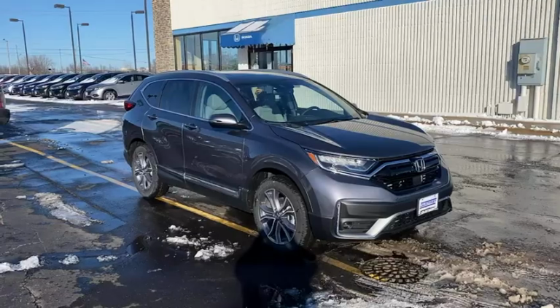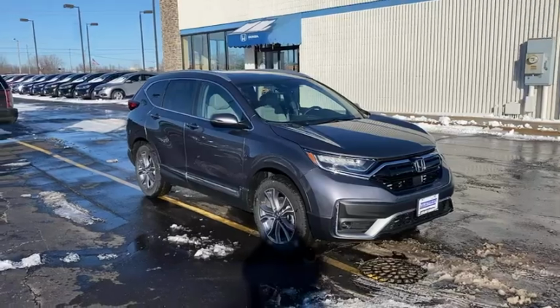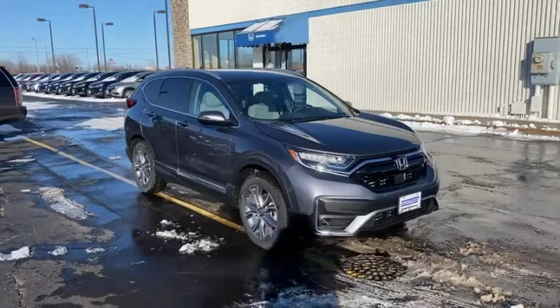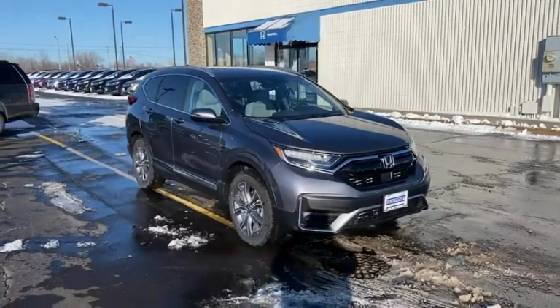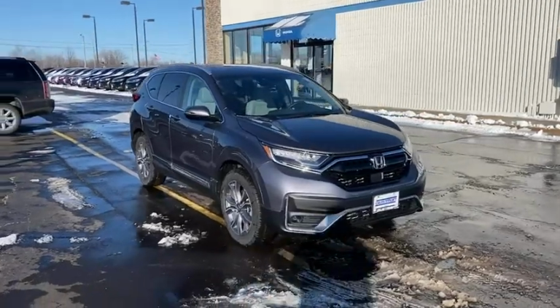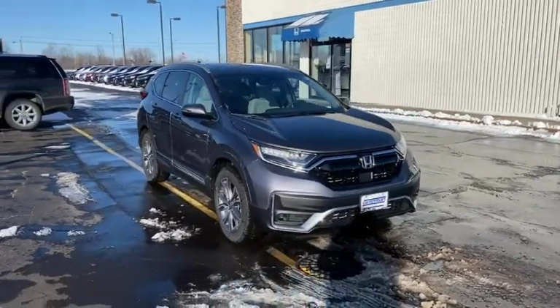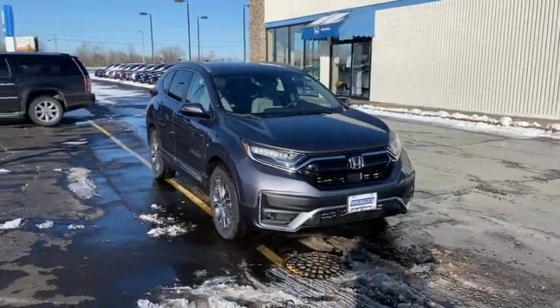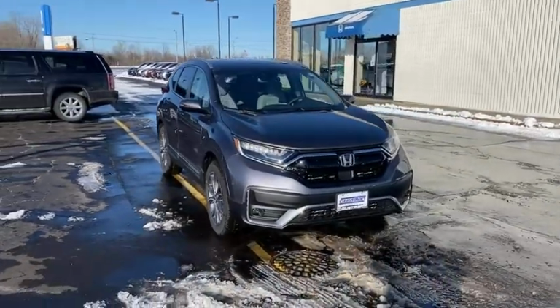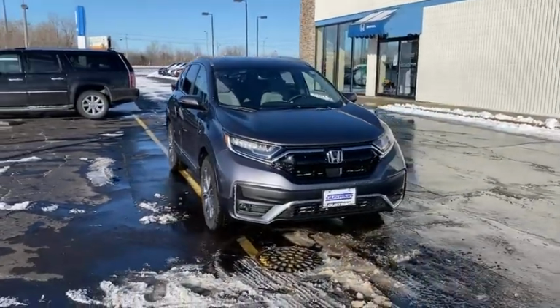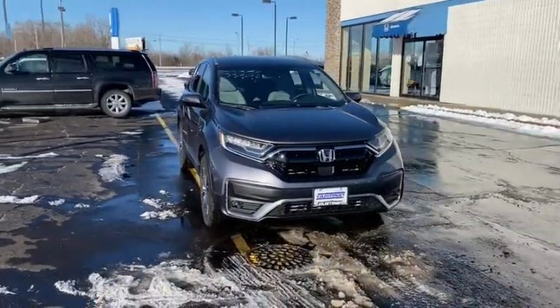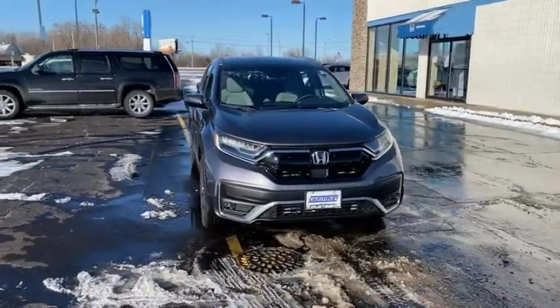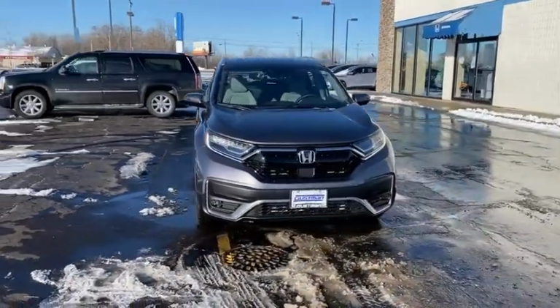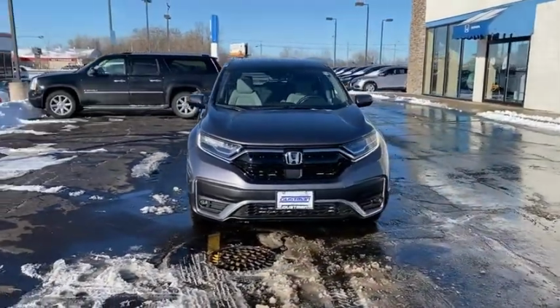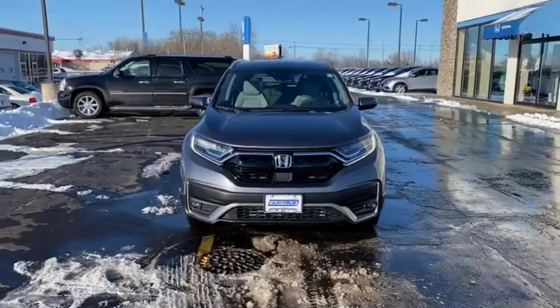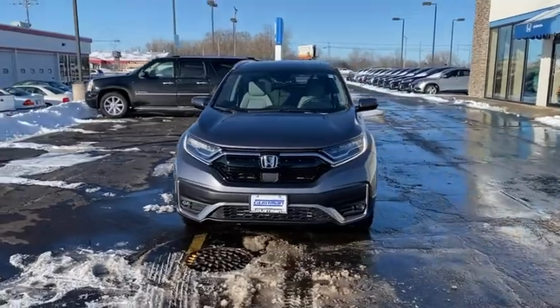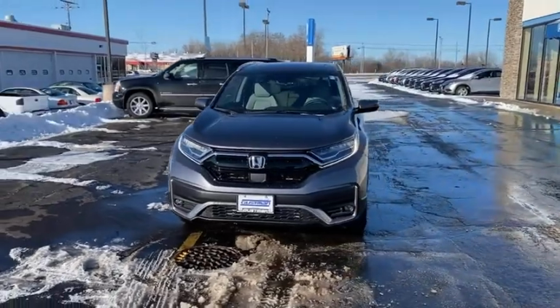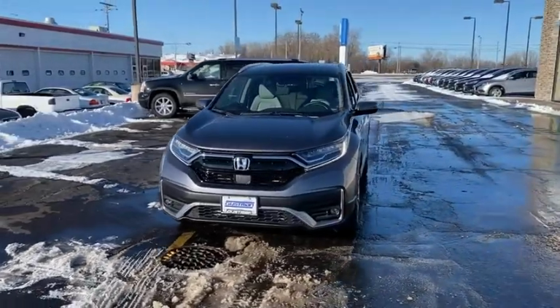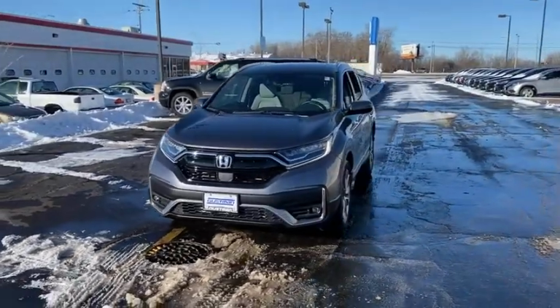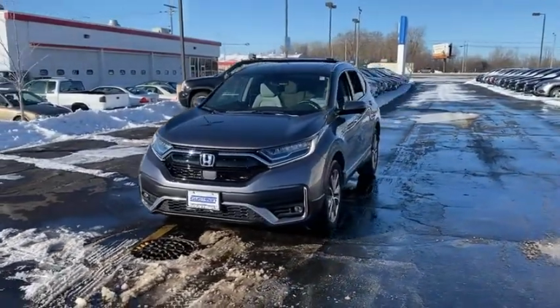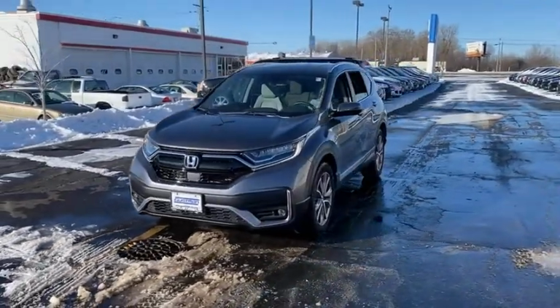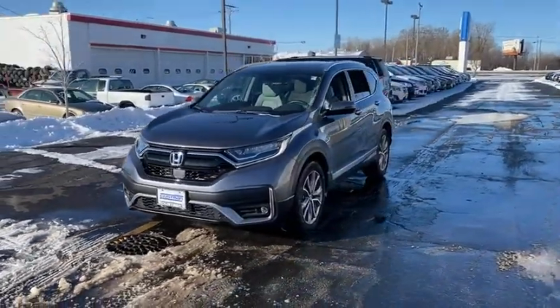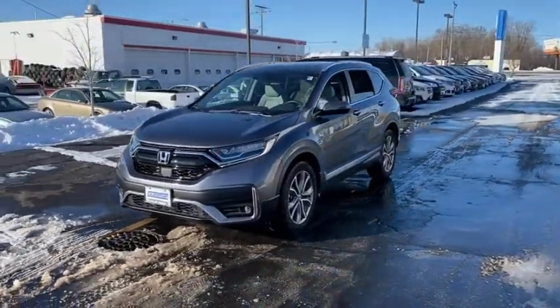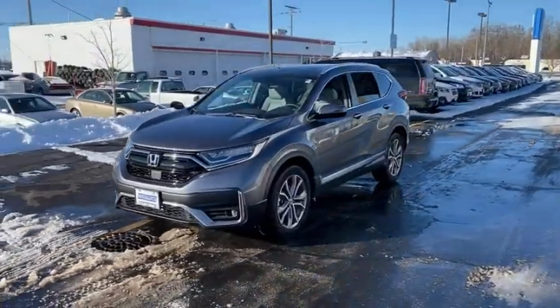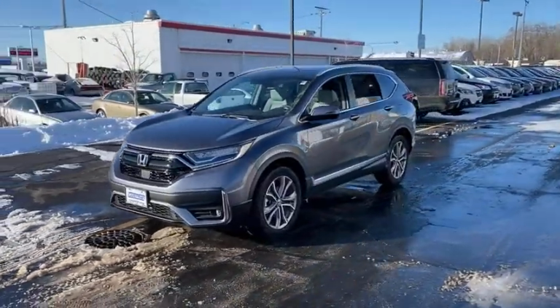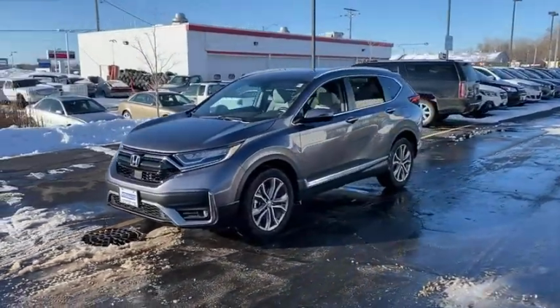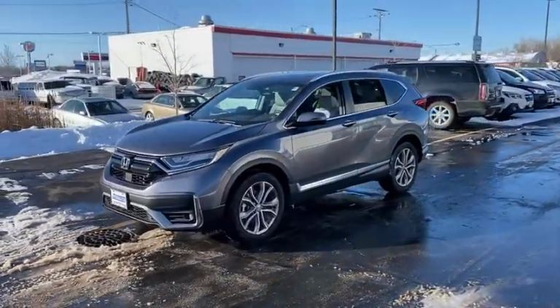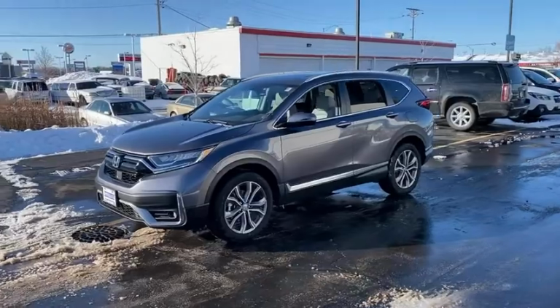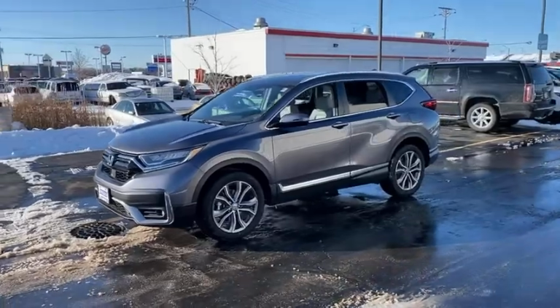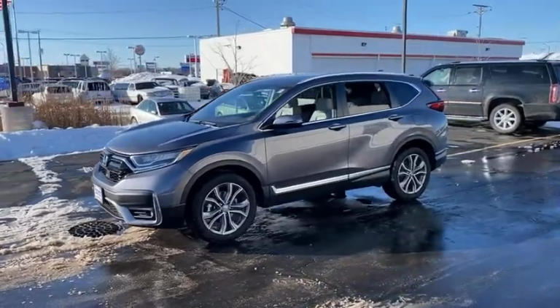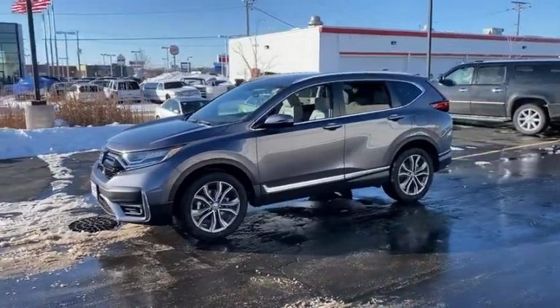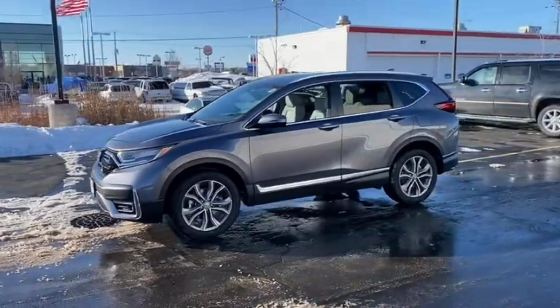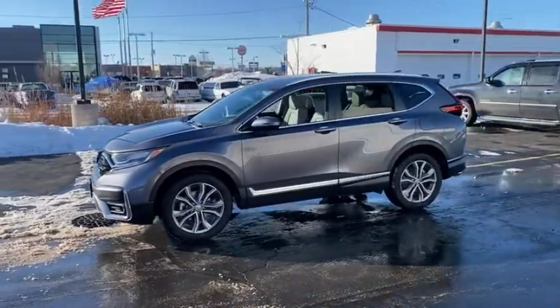Looking for the right vehicle? Check out the 2021 Honda CR-V — a top recommended vehicle because of its car-like driving manners, good value, cool technology, and comfy interior.